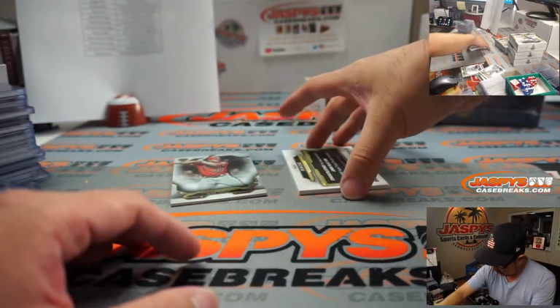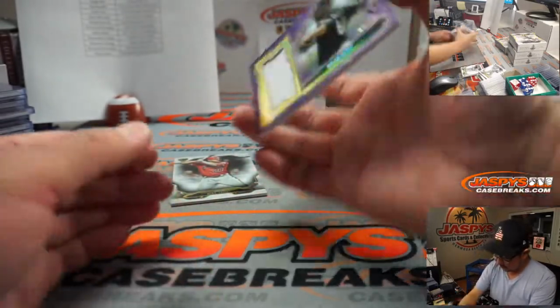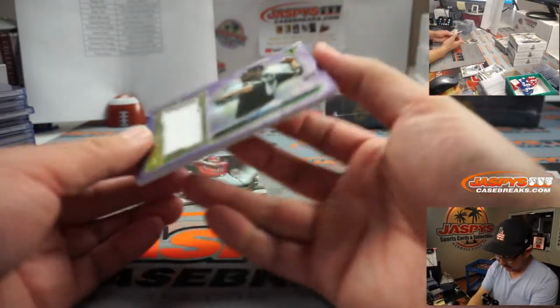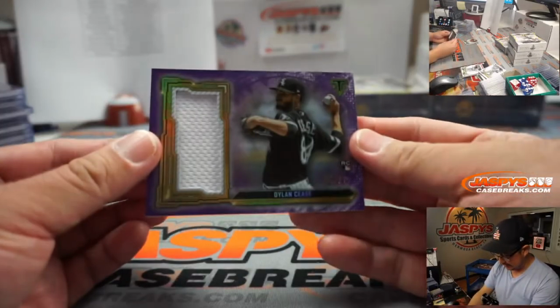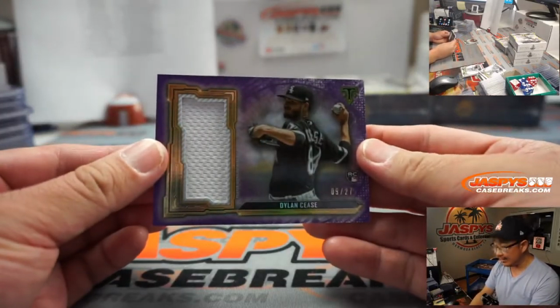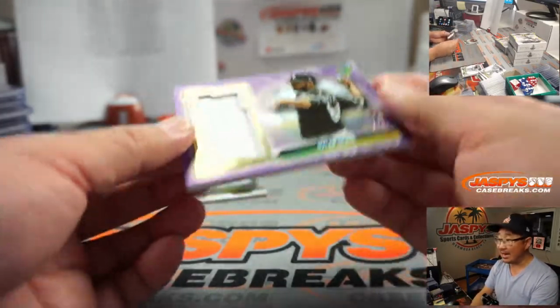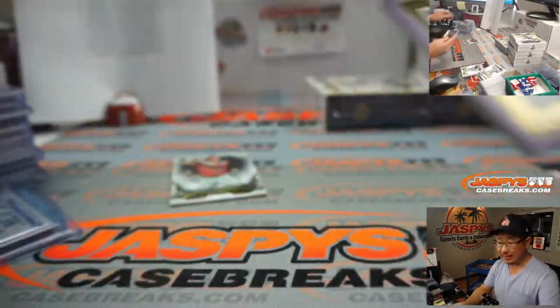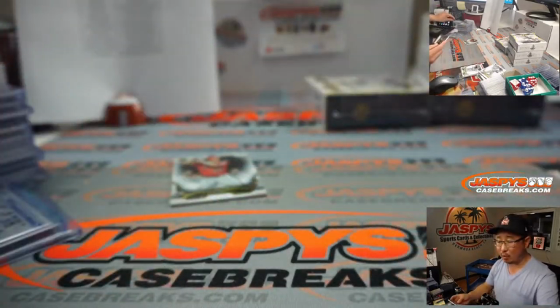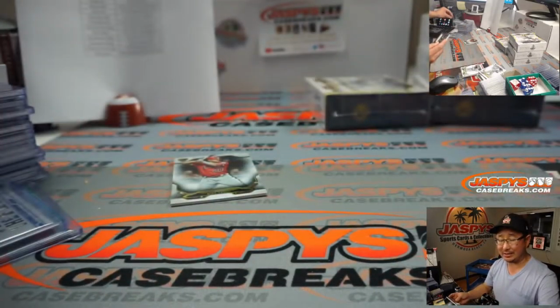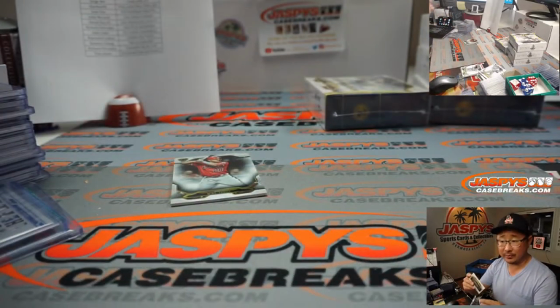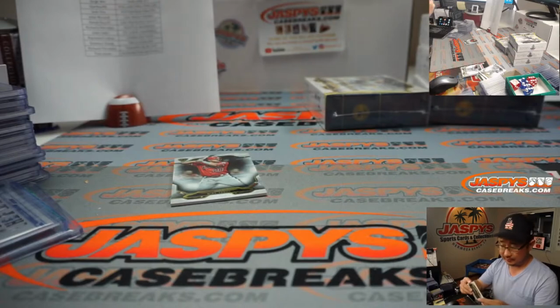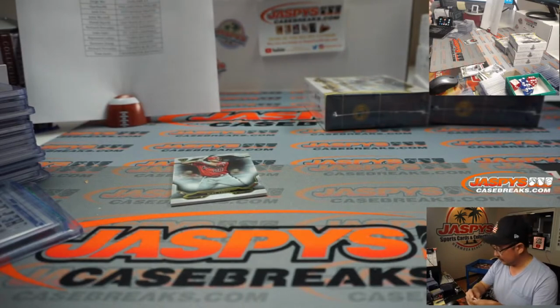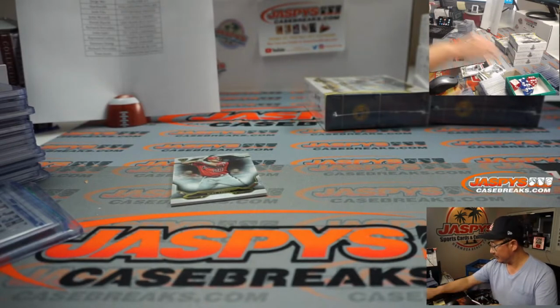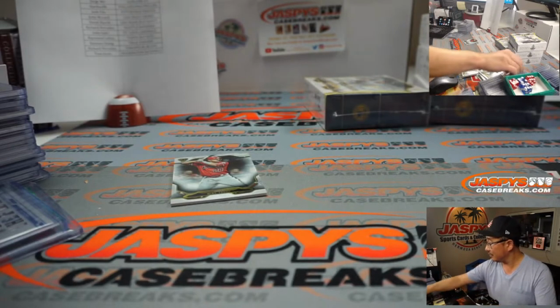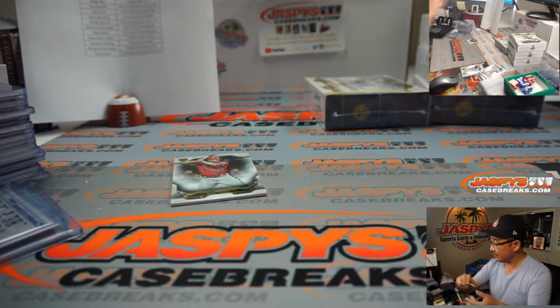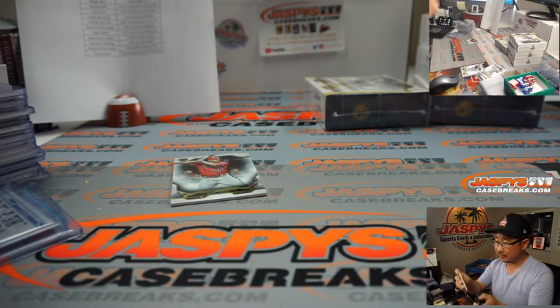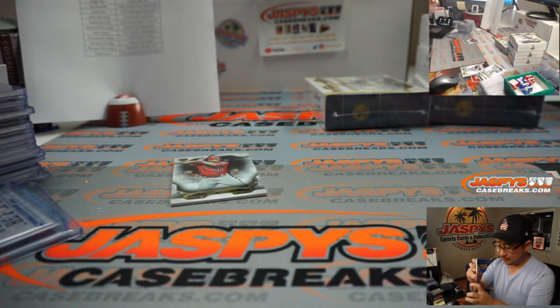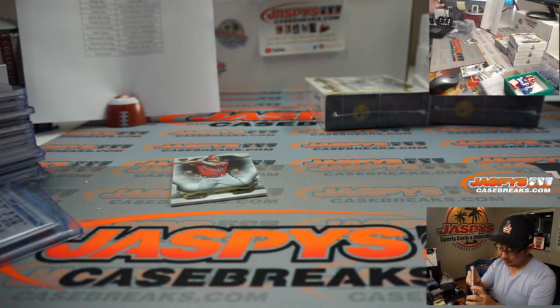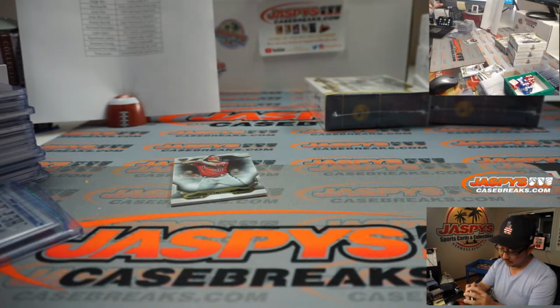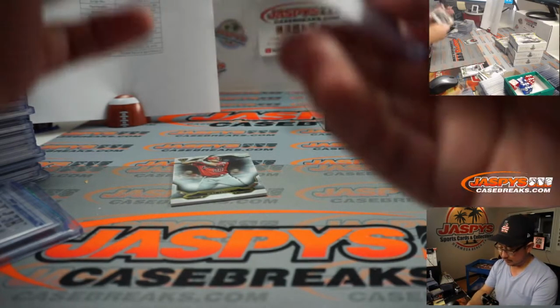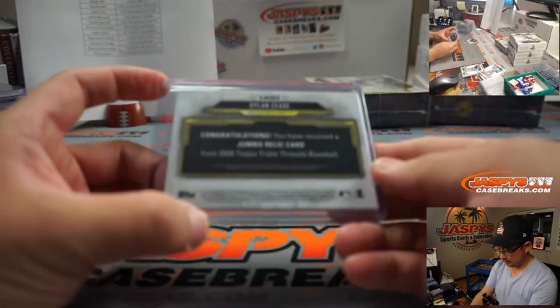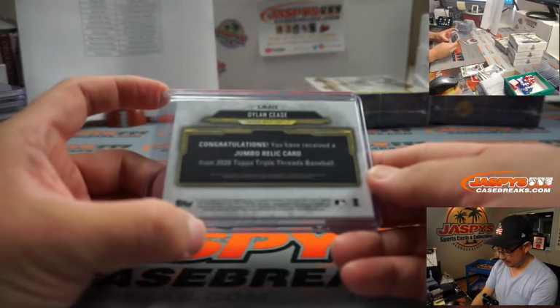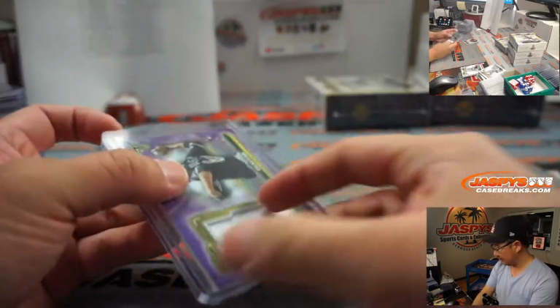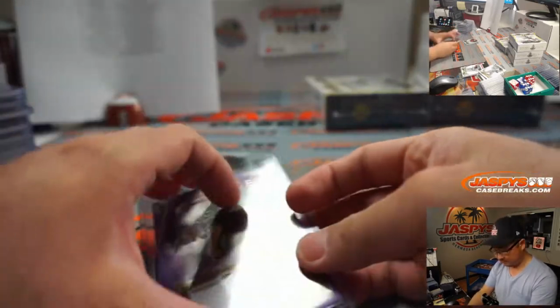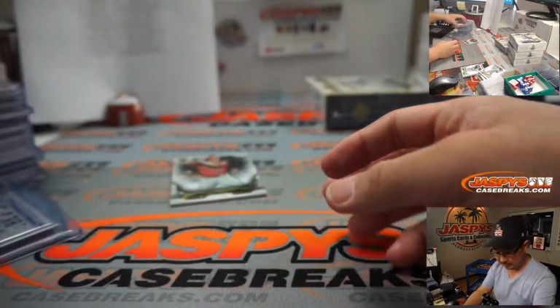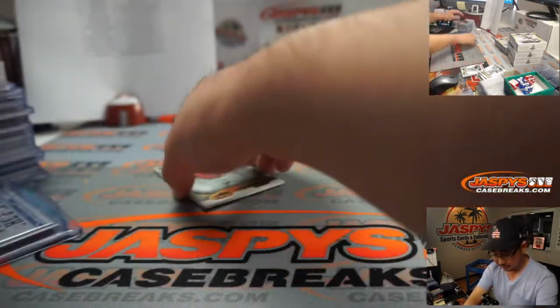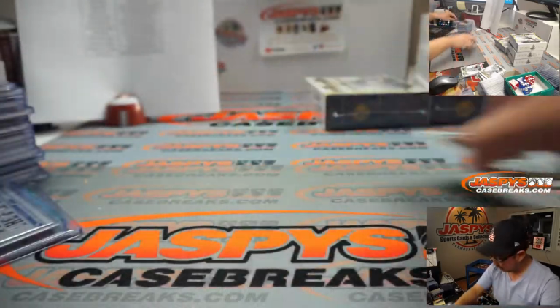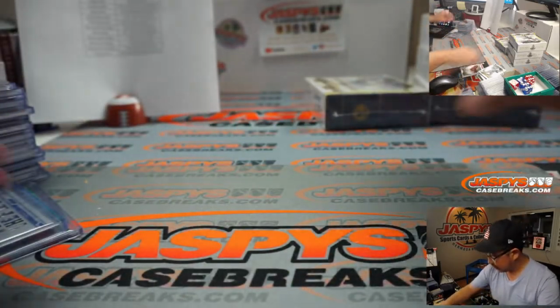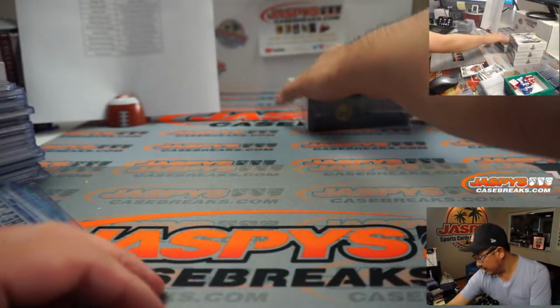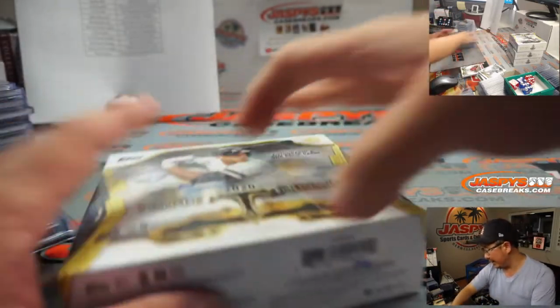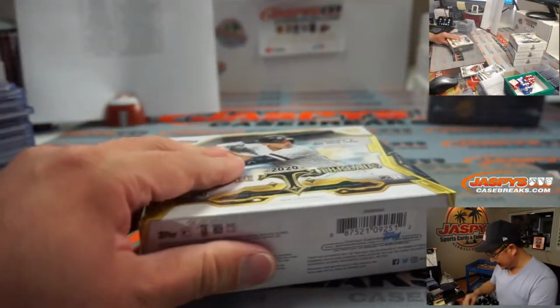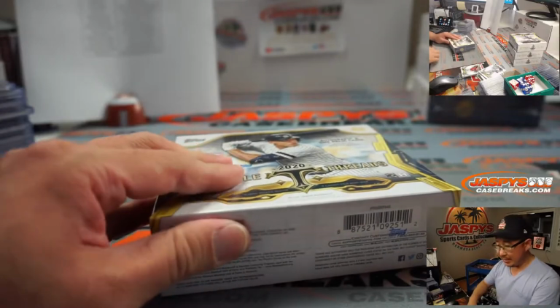And then back here is Dylan Cease, nine out of 27 for the White Sox — Richard. All right, that next box.